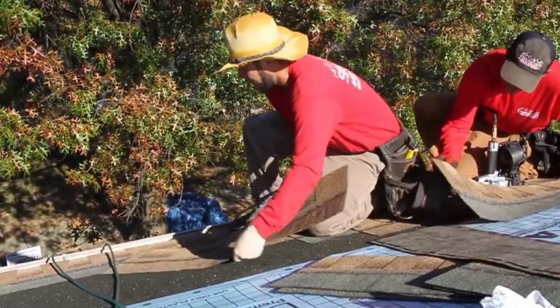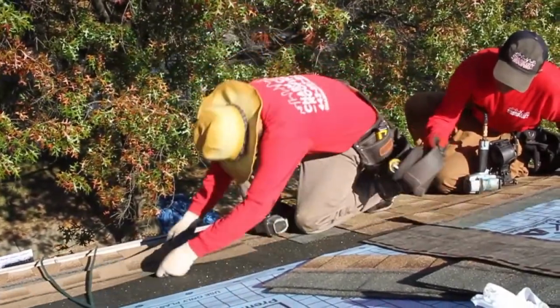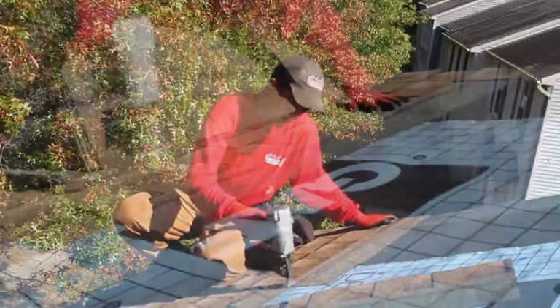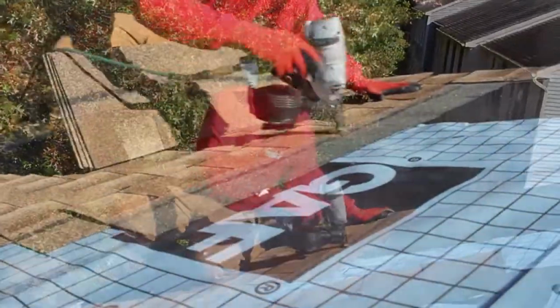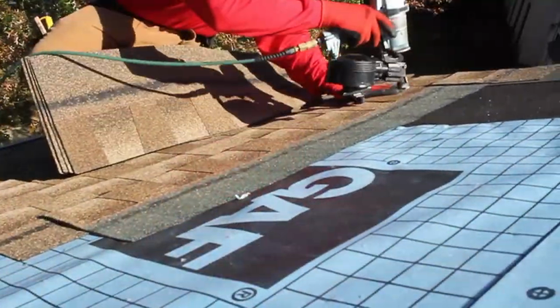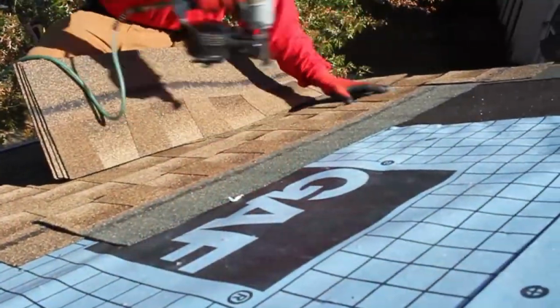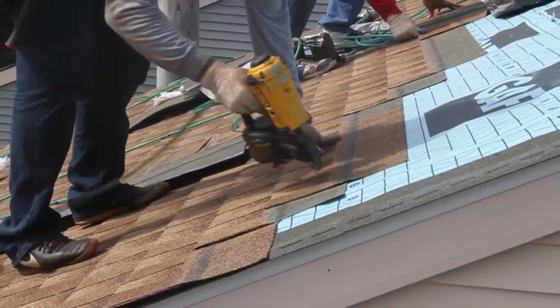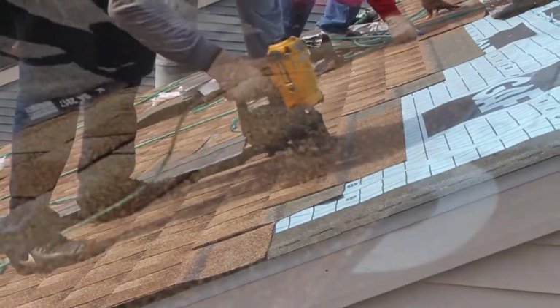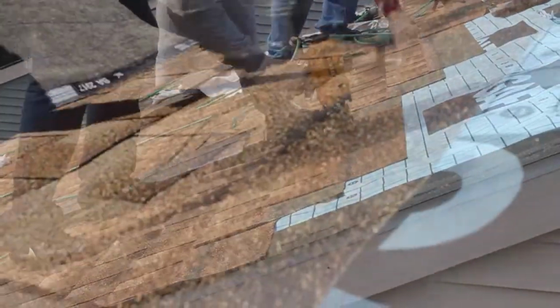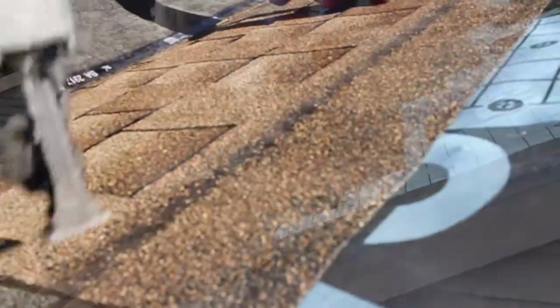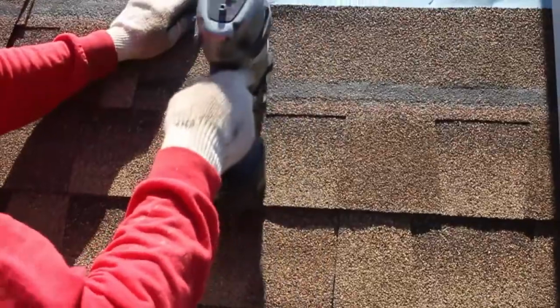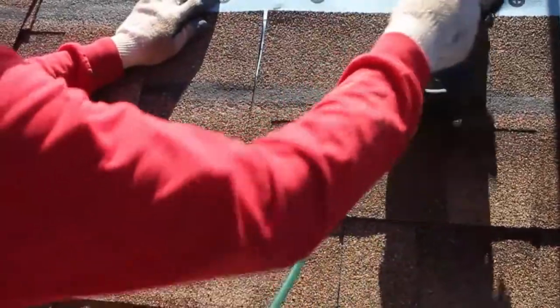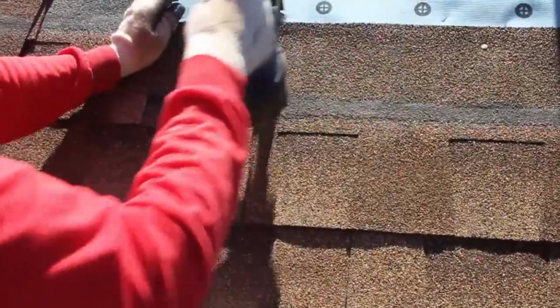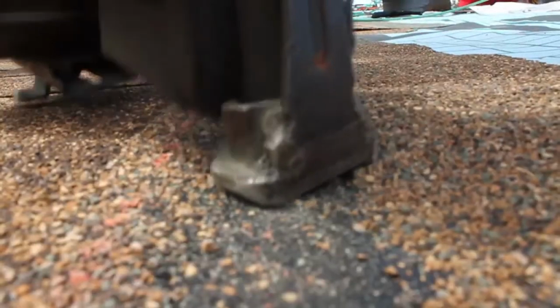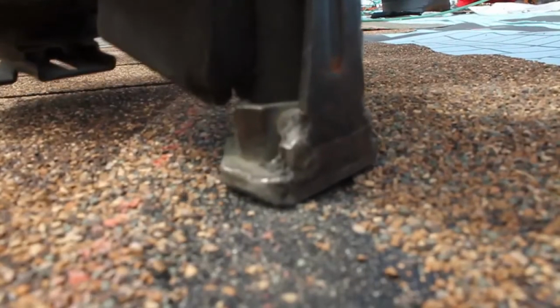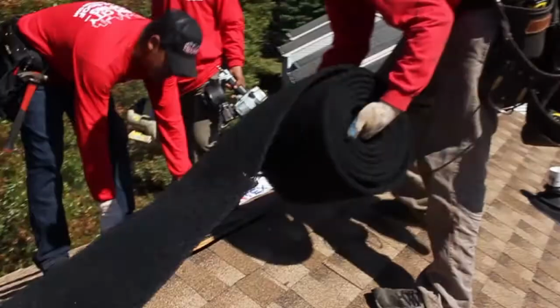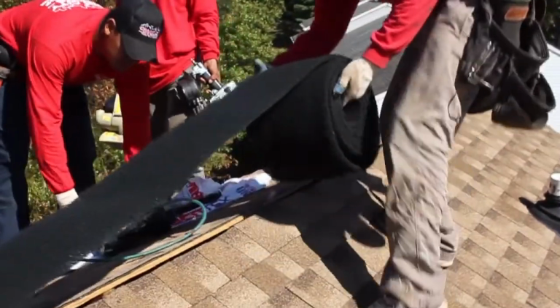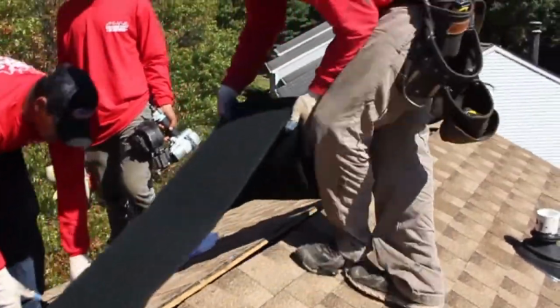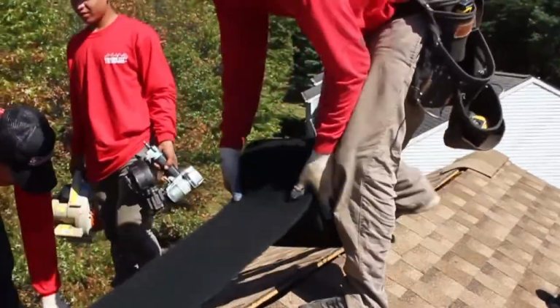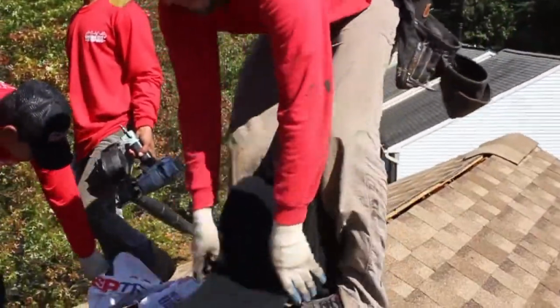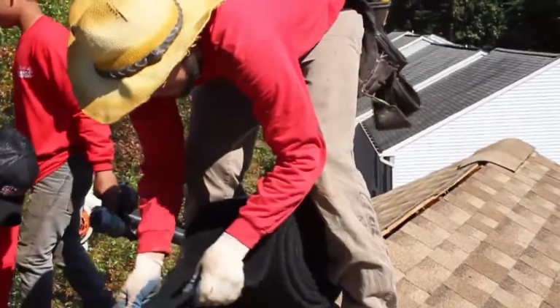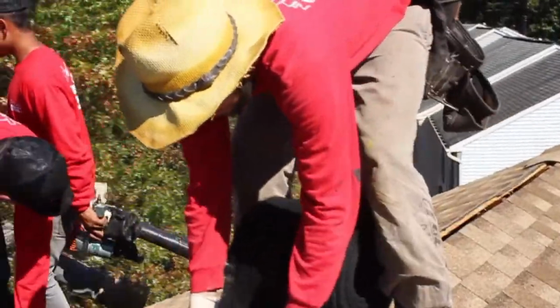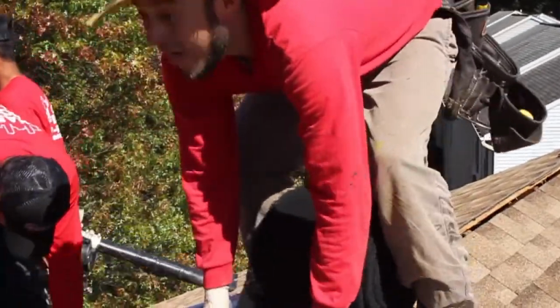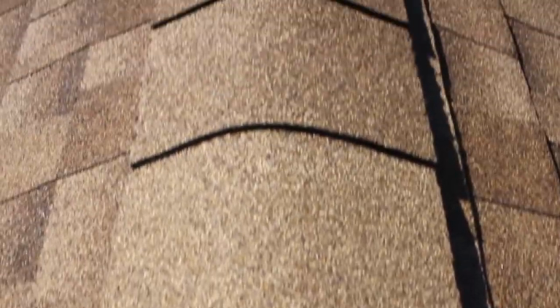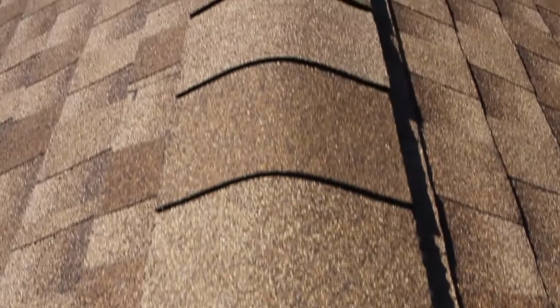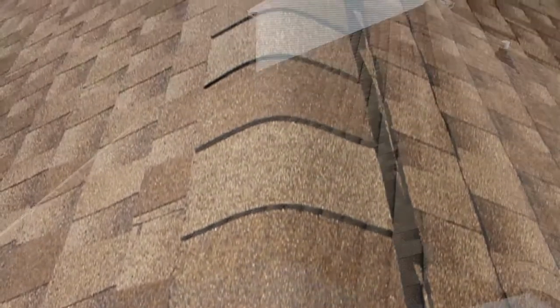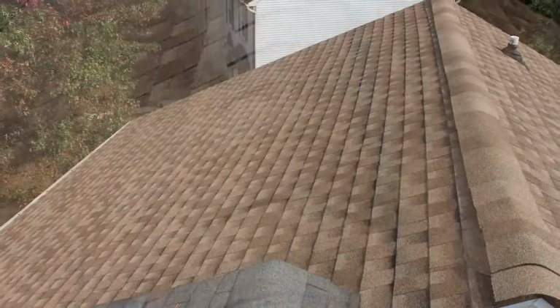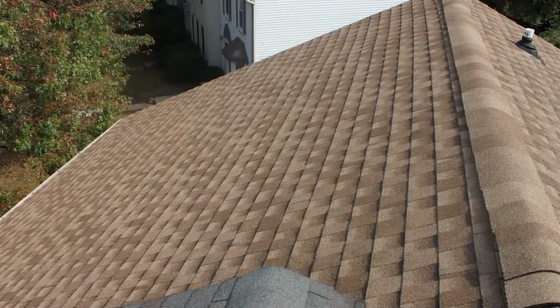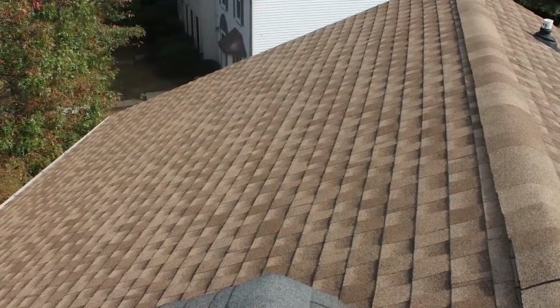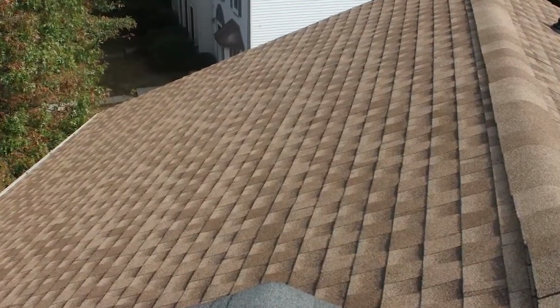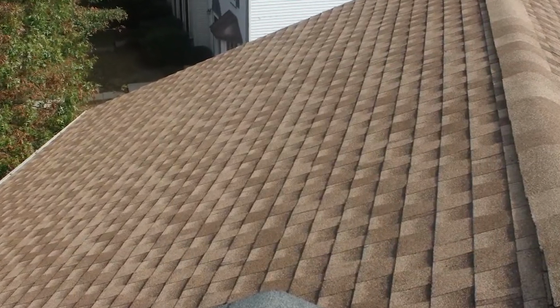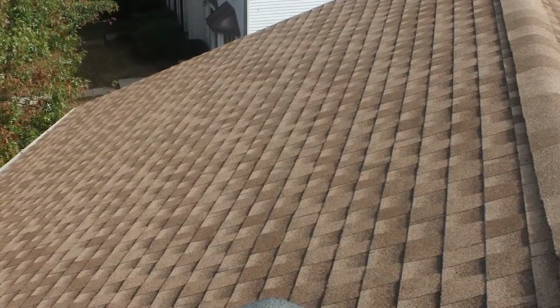After the underlayment comes the shingles. The shingles are installed quickly with great precision. The final step in the process is constructing the ridge vent. The roof-long ridge vent installed here will allow for better temperature regulation.